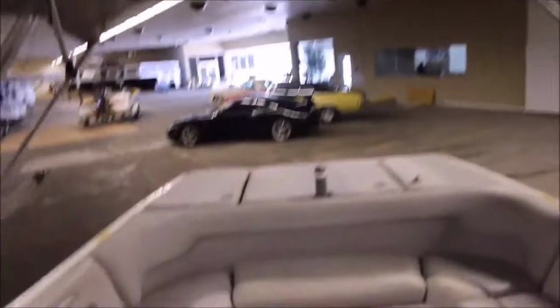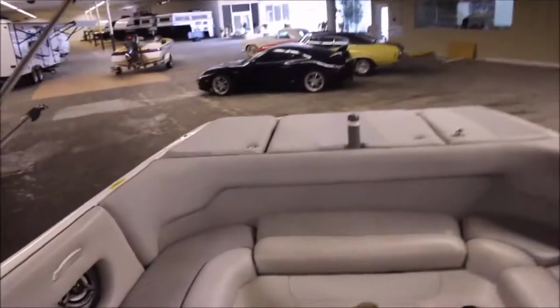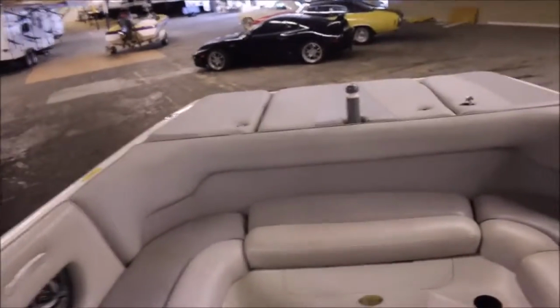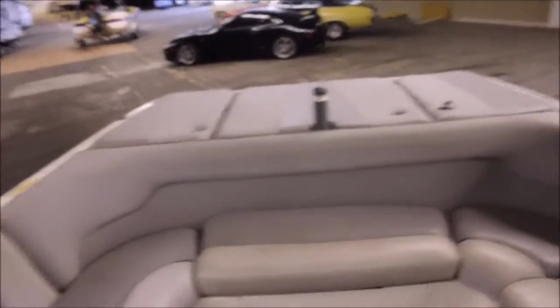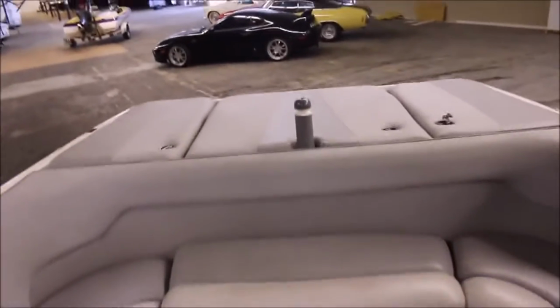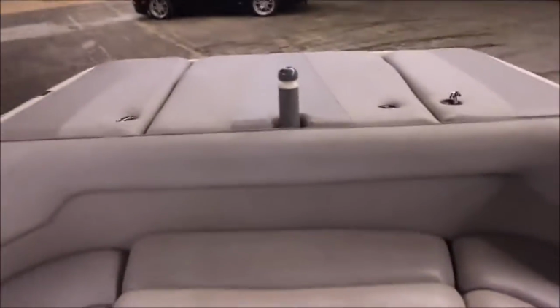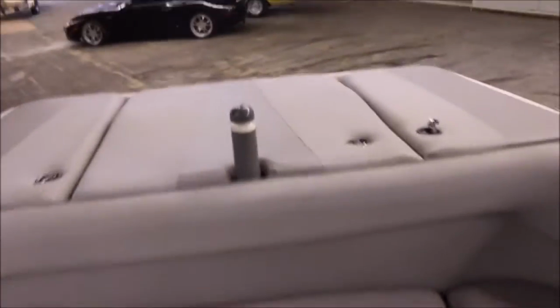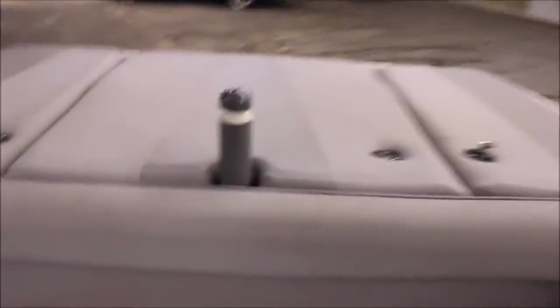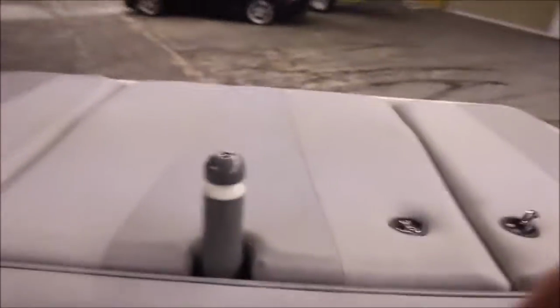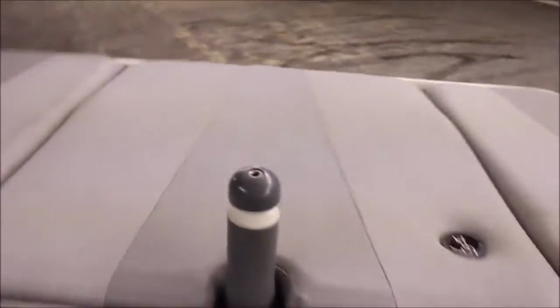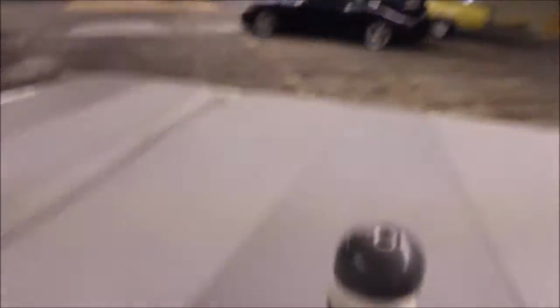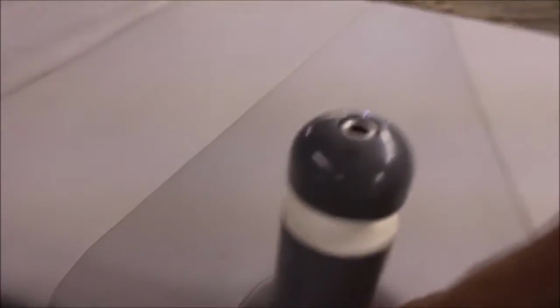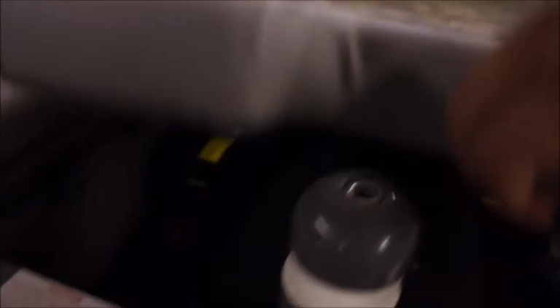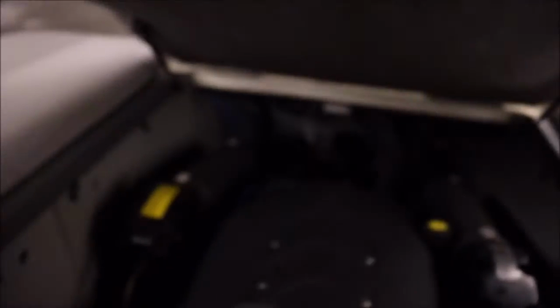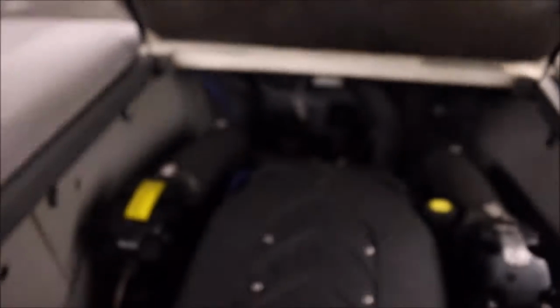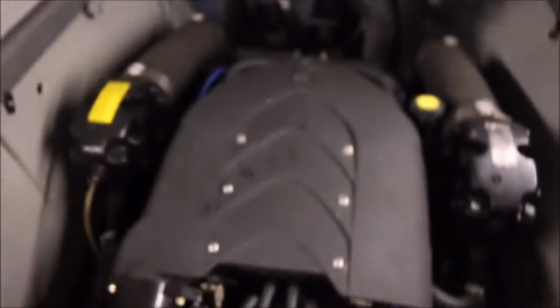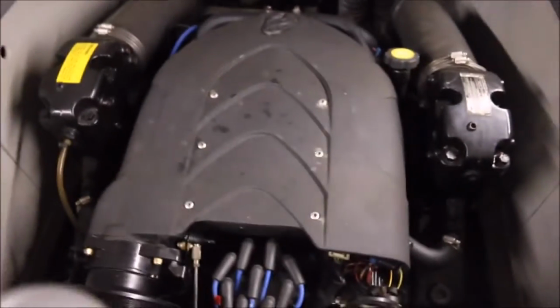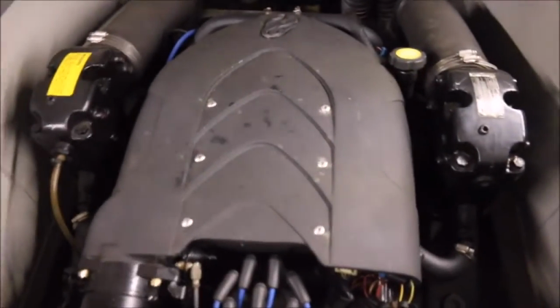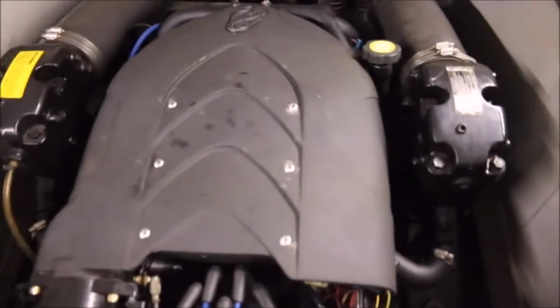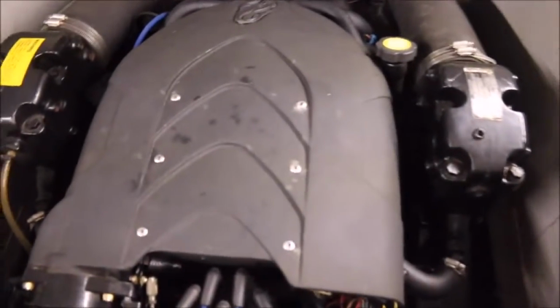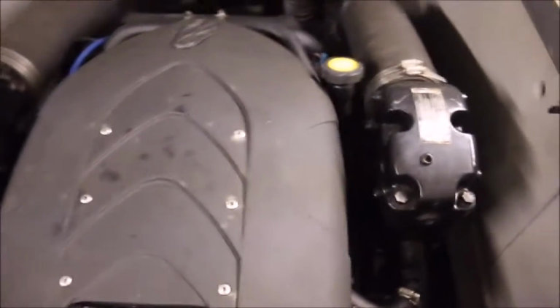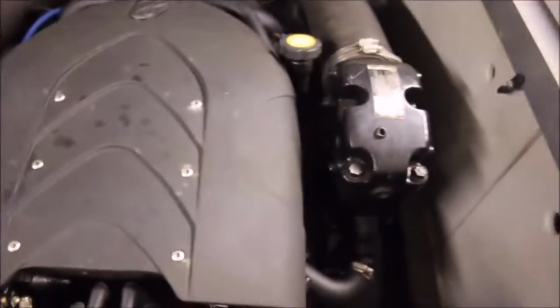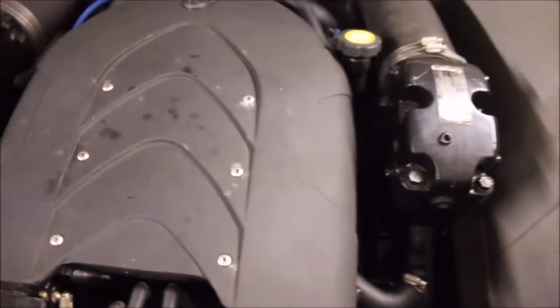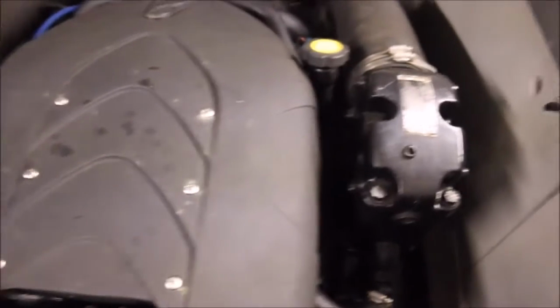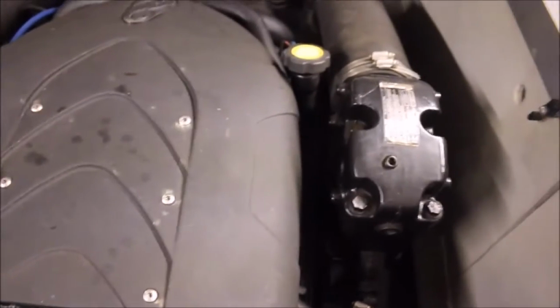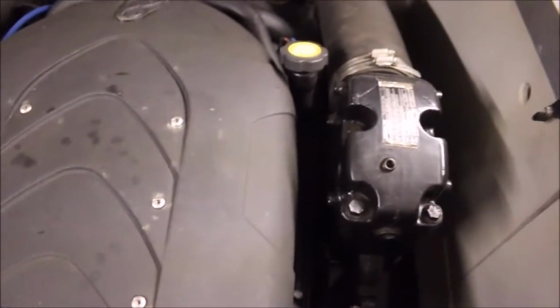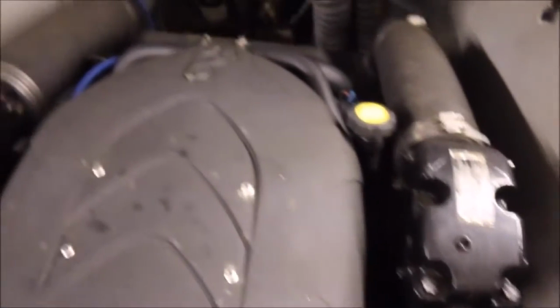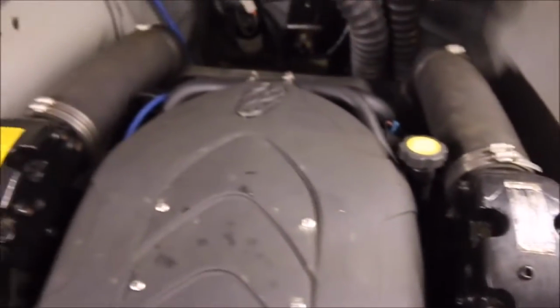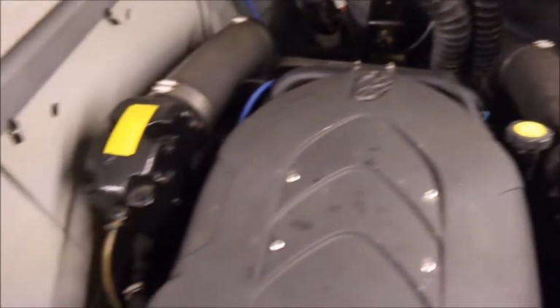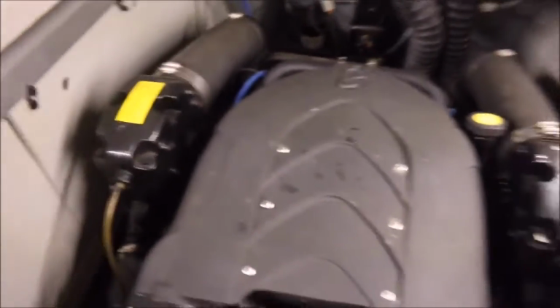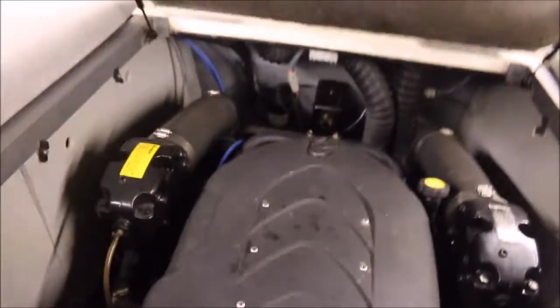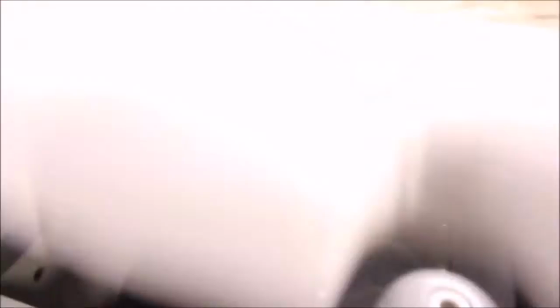If you have questions on this boat feel free to call me. My name is John, our number is 936-253-8130. Here's a look at the motor — it's got the MerCruiser Black Scorpion. Boat runs great.